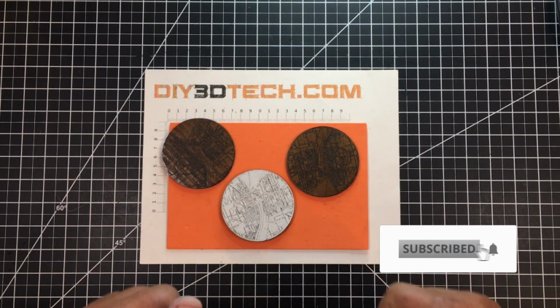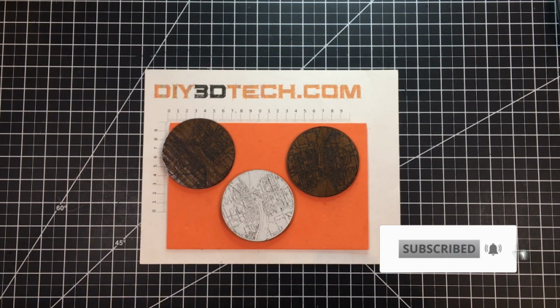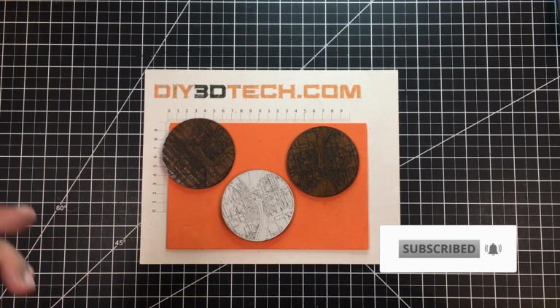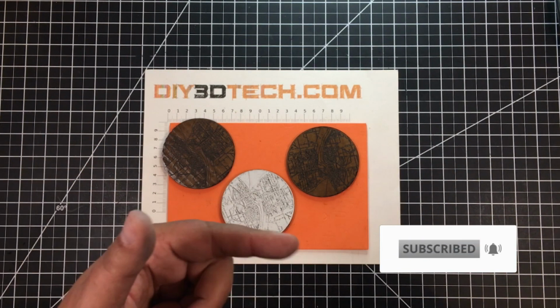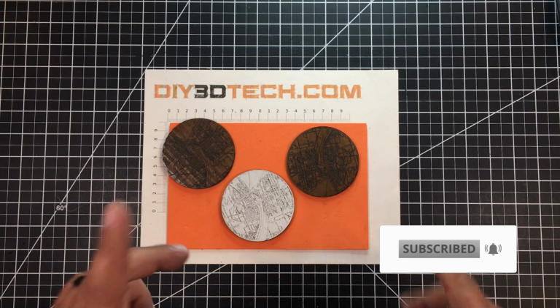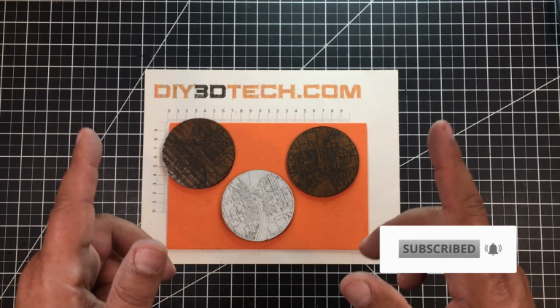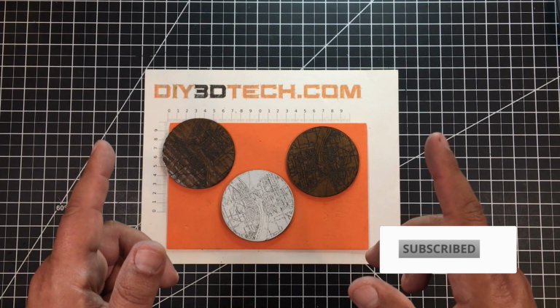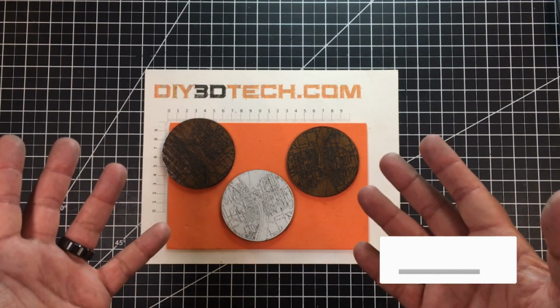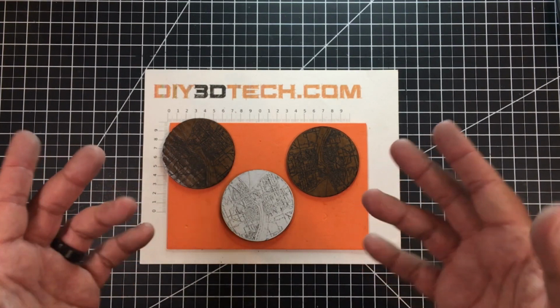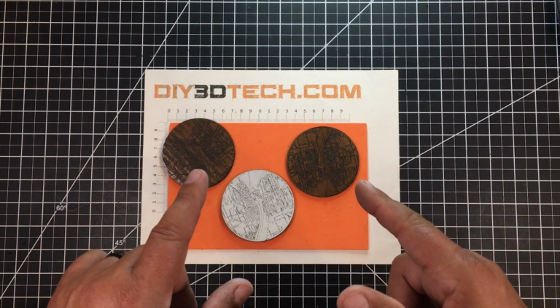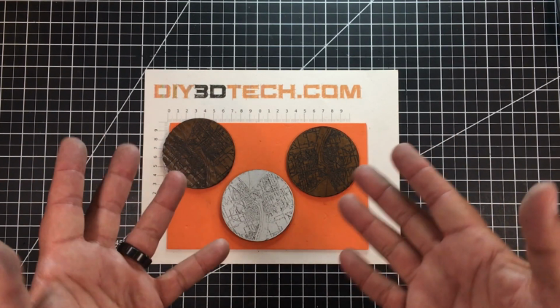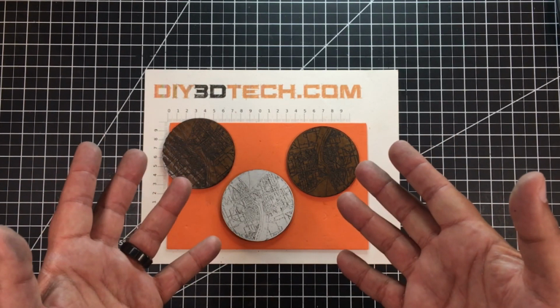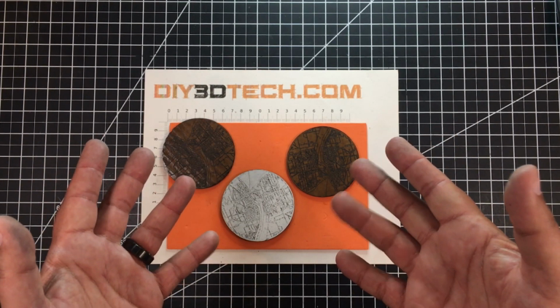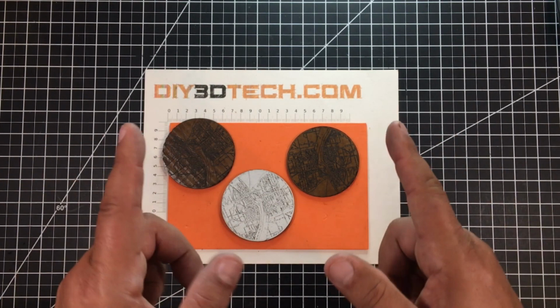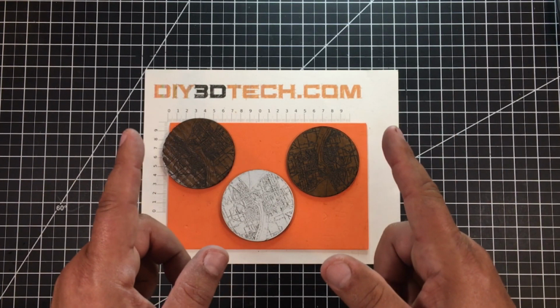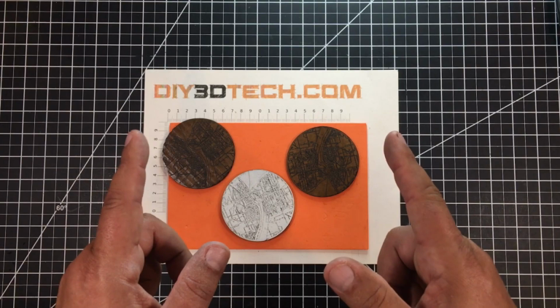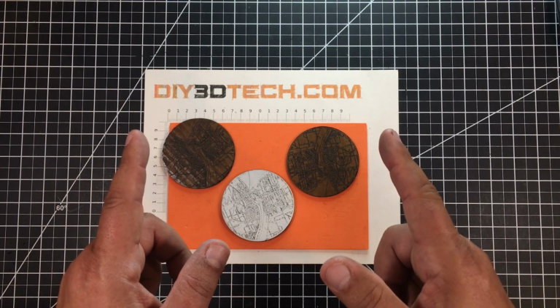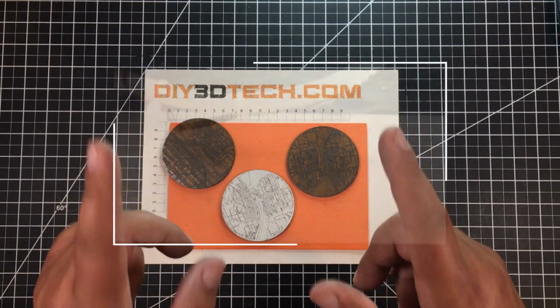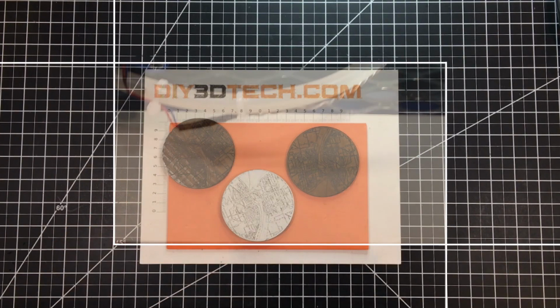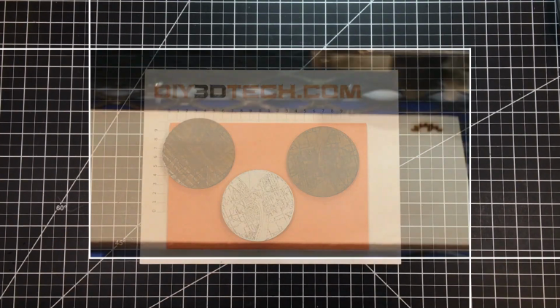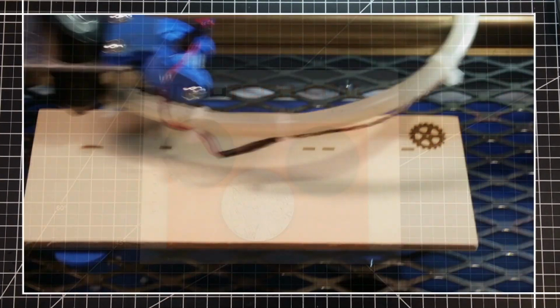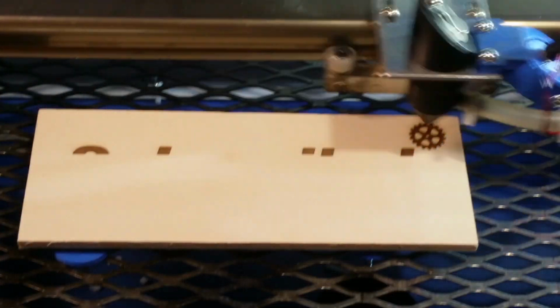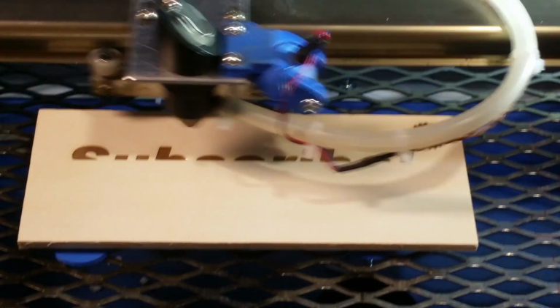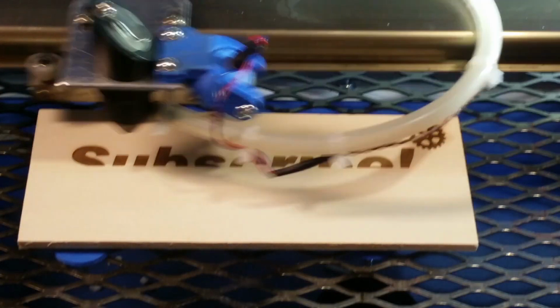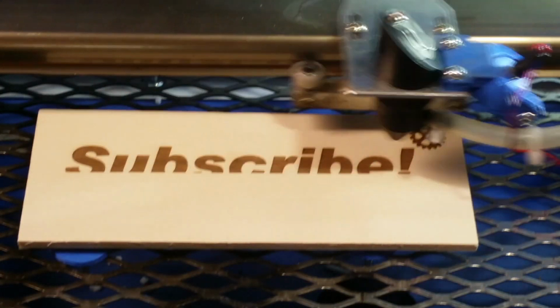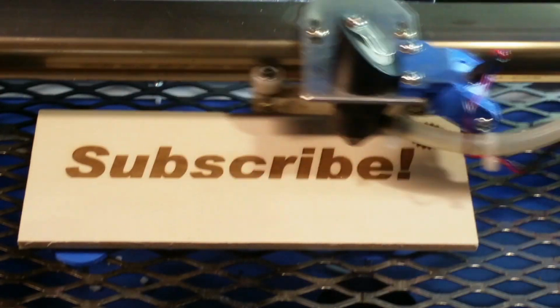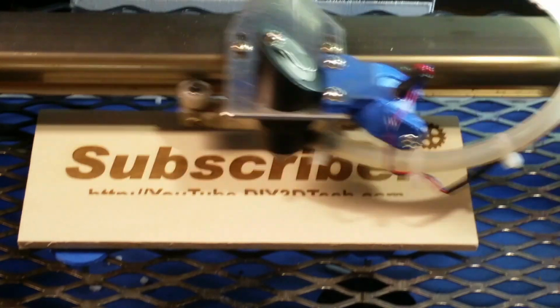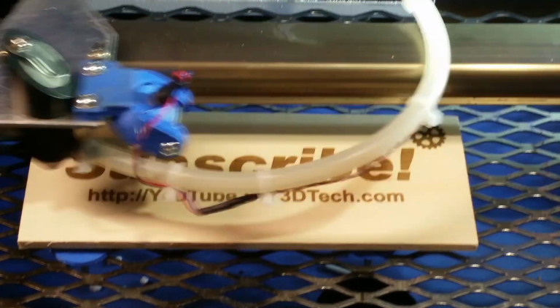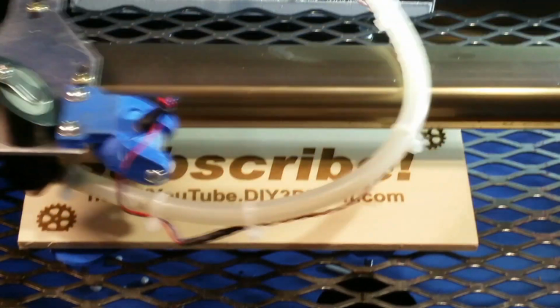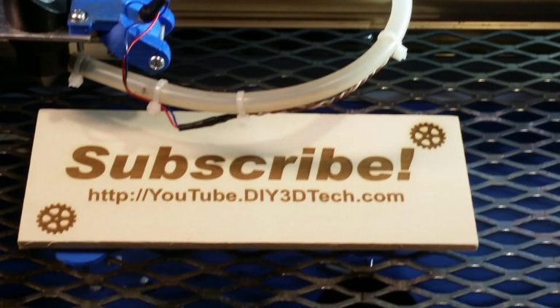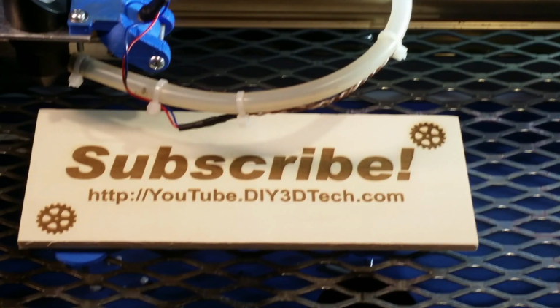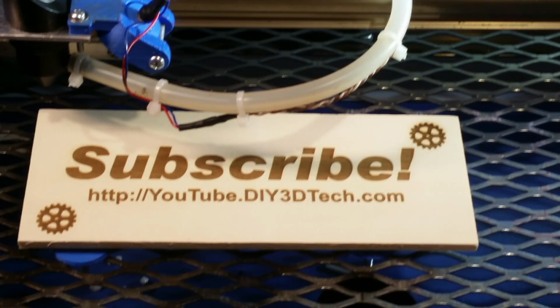Hopefully you found it interesting. If you did, give it a big thumbs up — I appreciate it. Subscribe, and we'll catch you in the next video where we design something else cool out of cardboard and make it on the laser. Watch out for those Inkscape tutorials too — cheers!